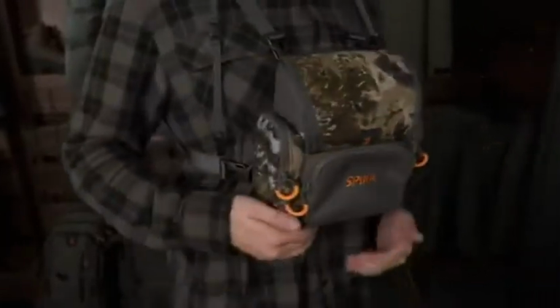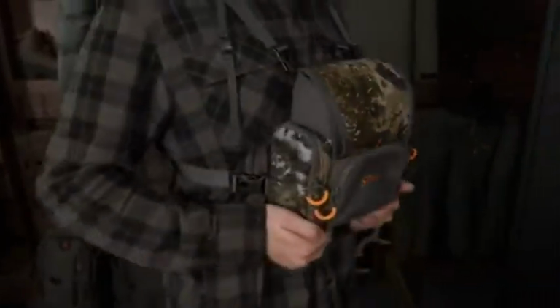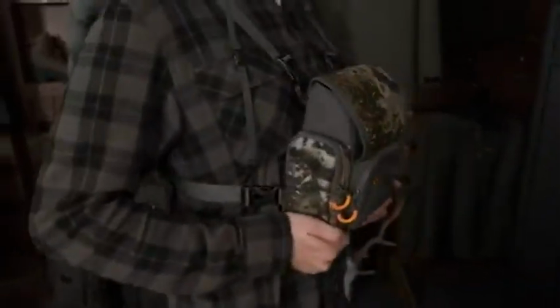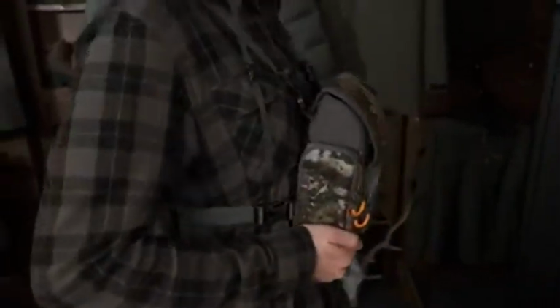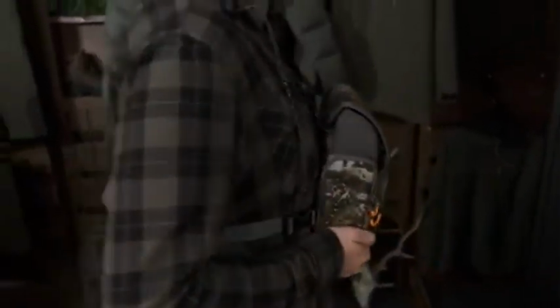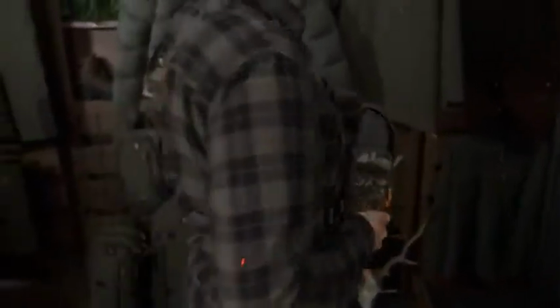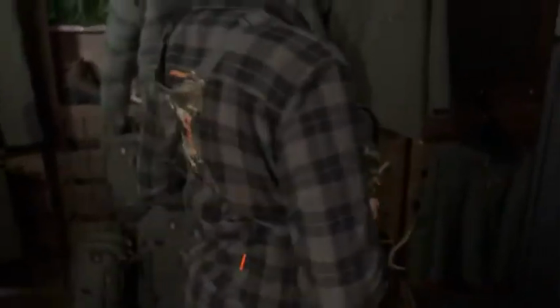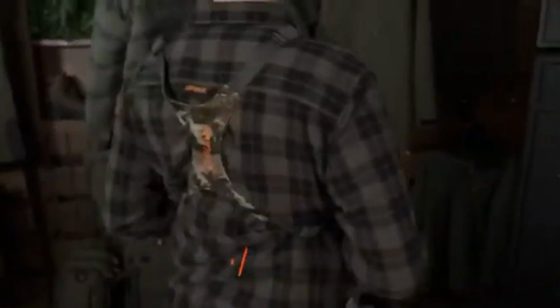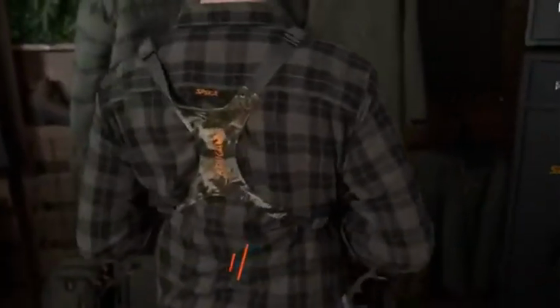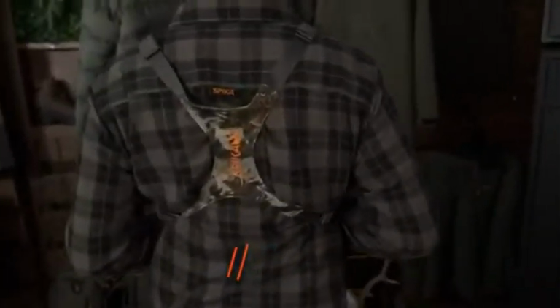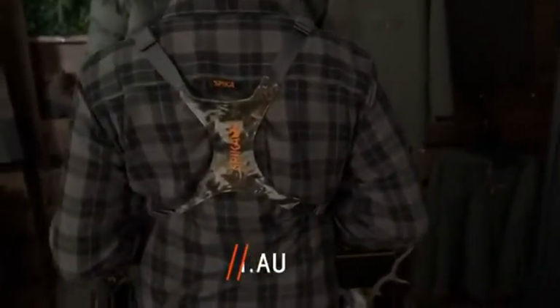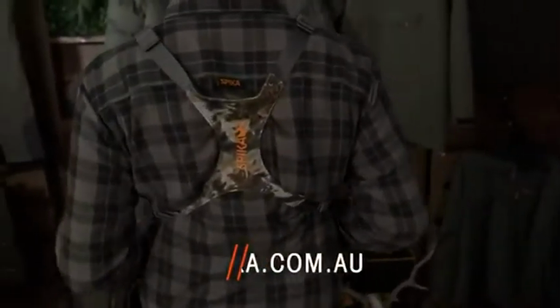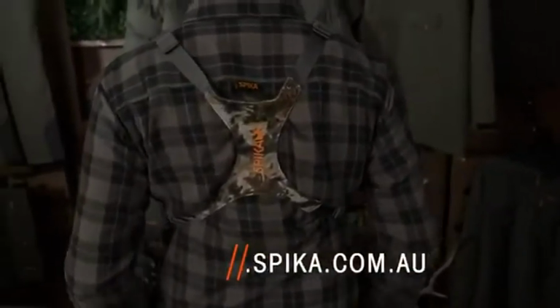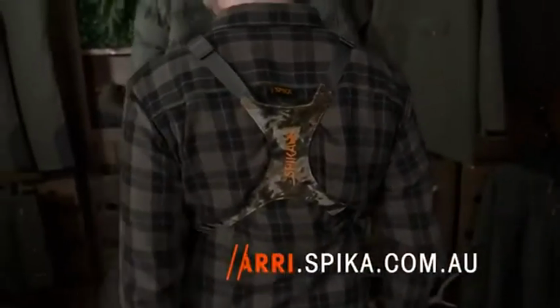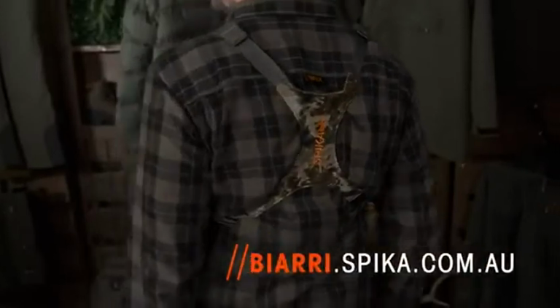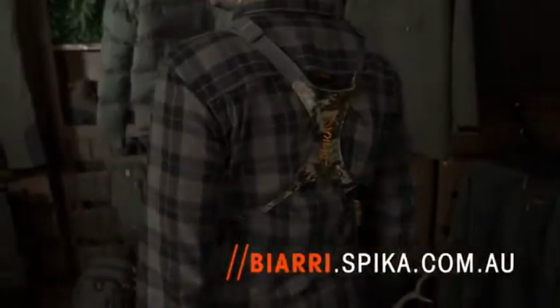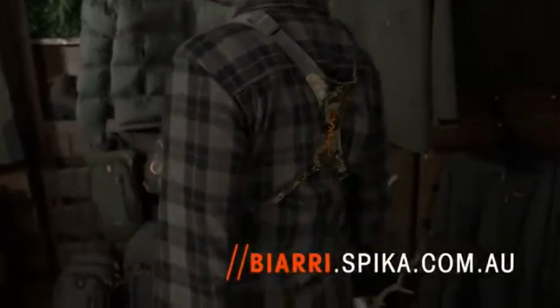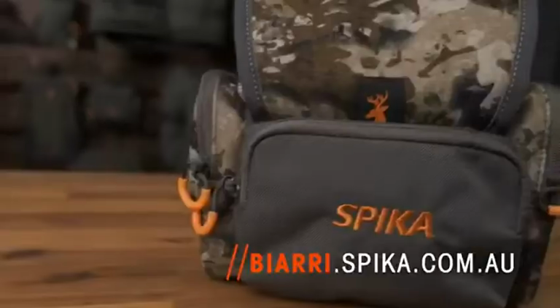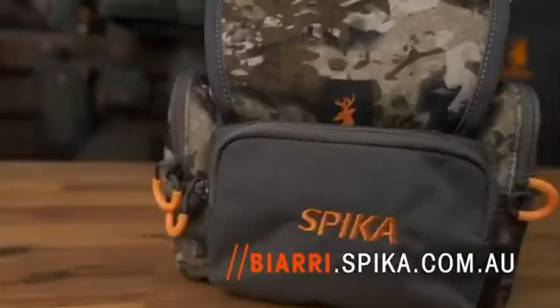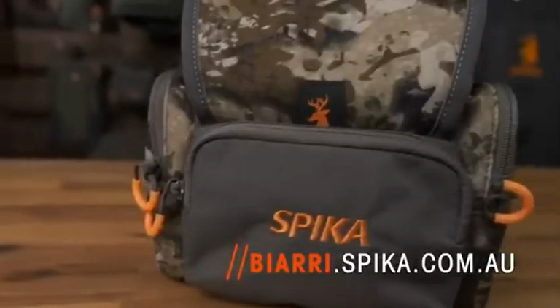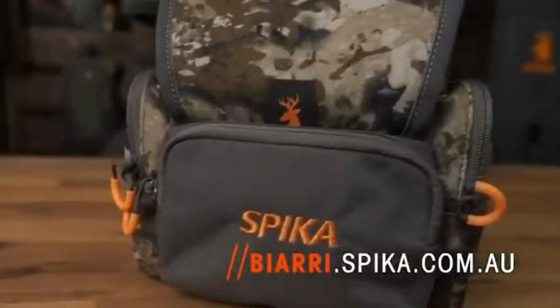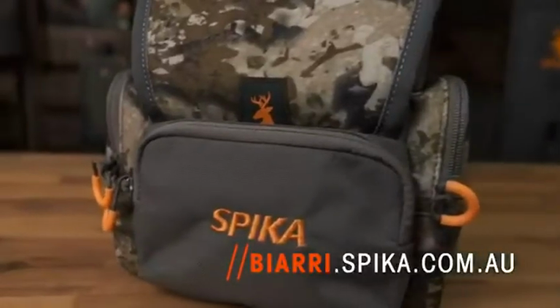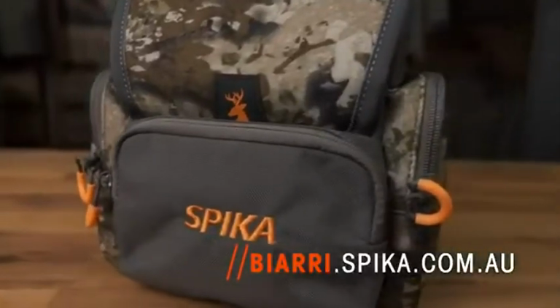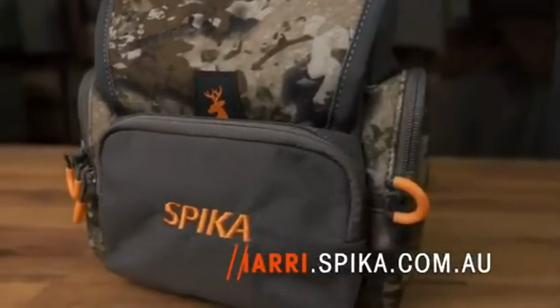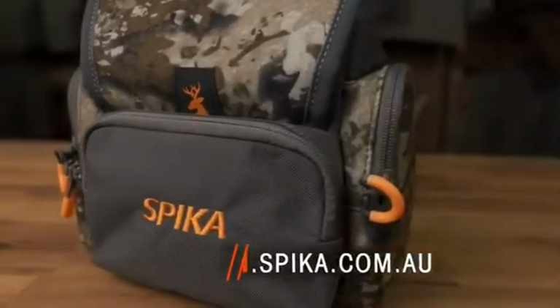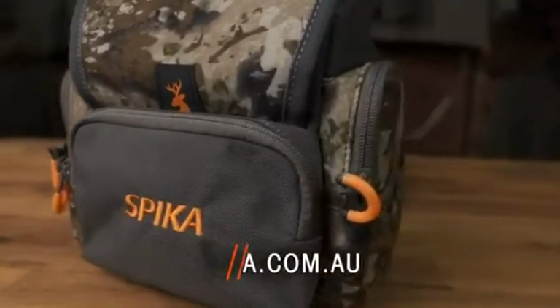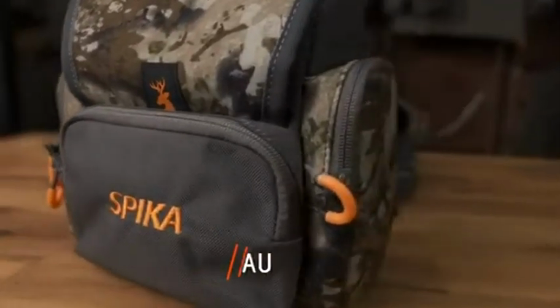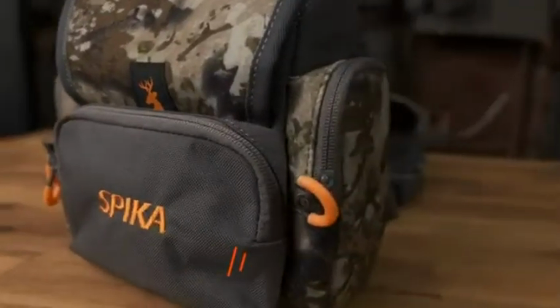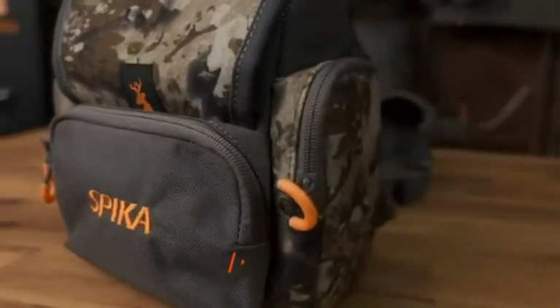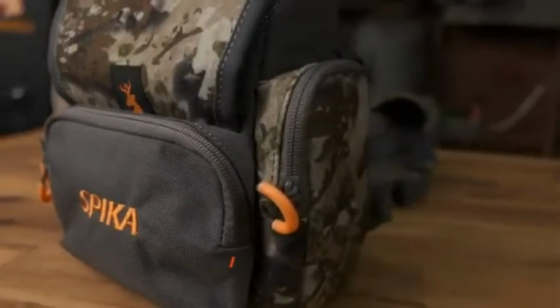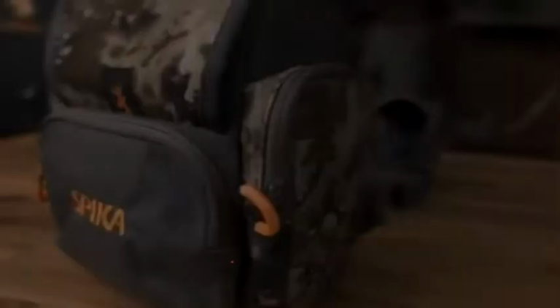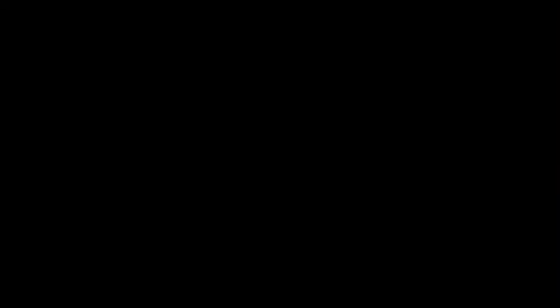Also check out biari.spiker.com.au for all information on the Biari camouflage pattern by Spiker.